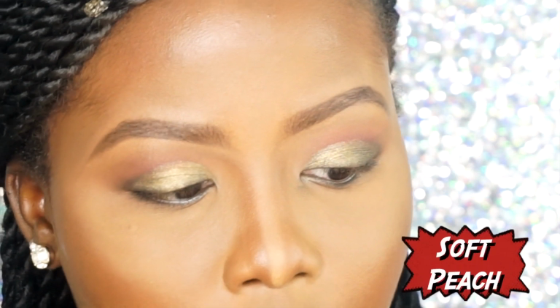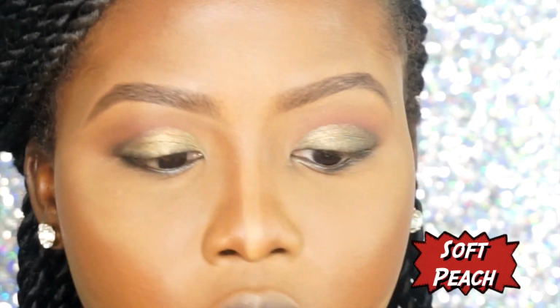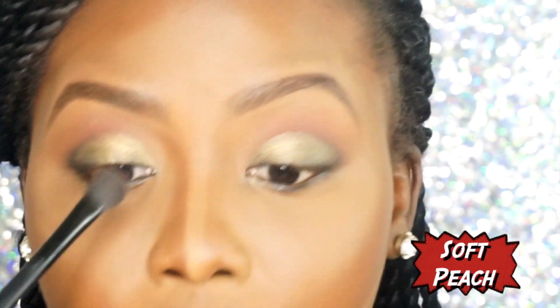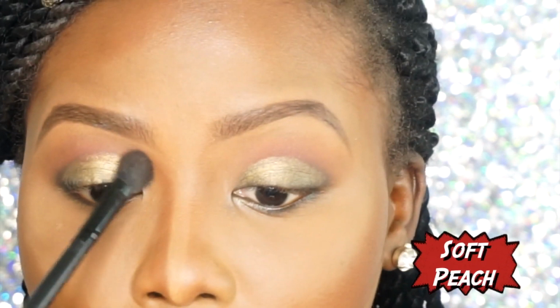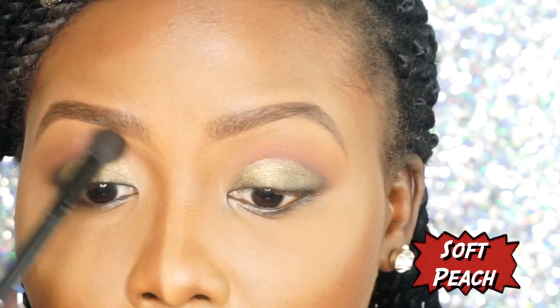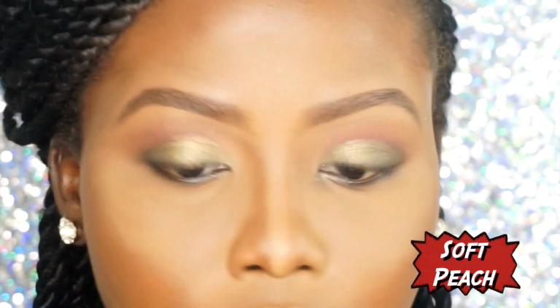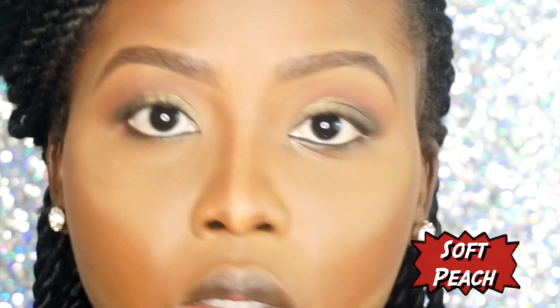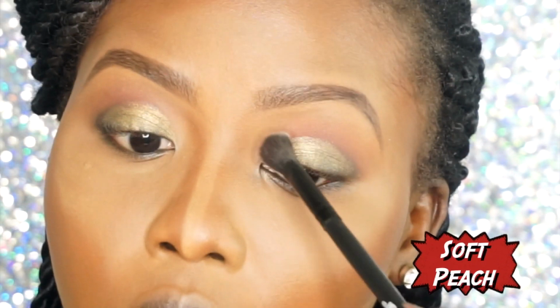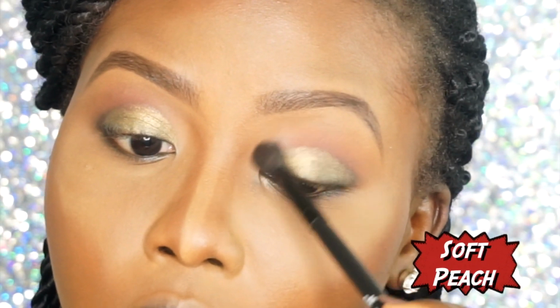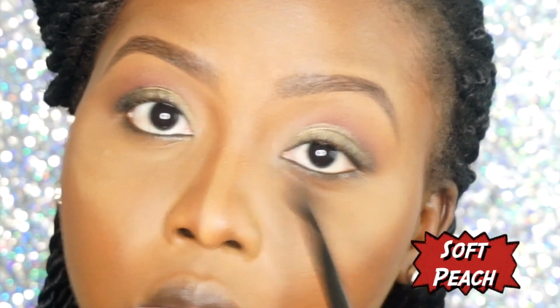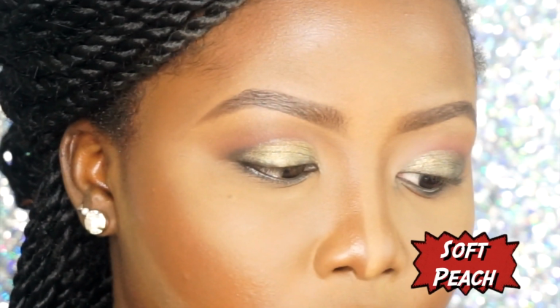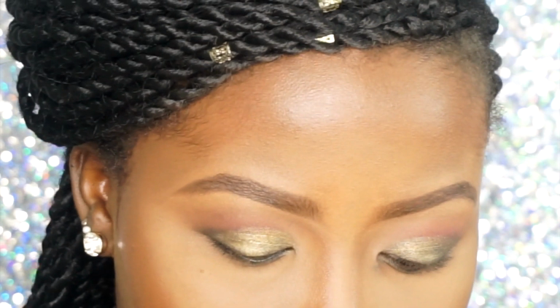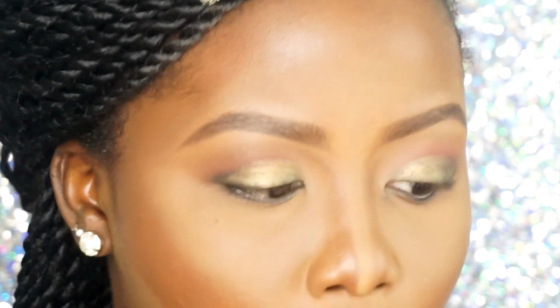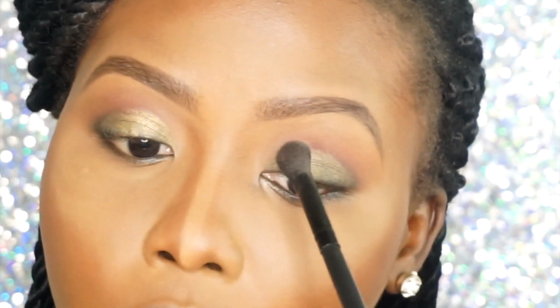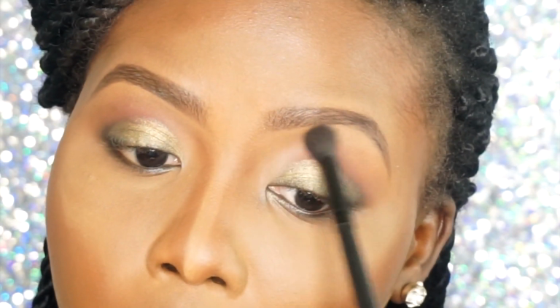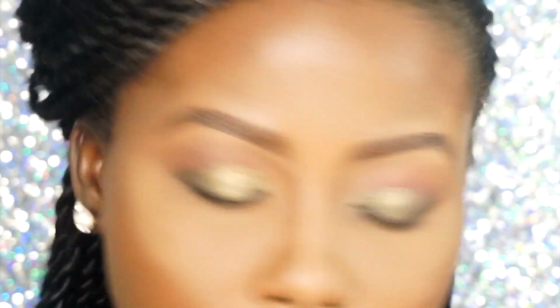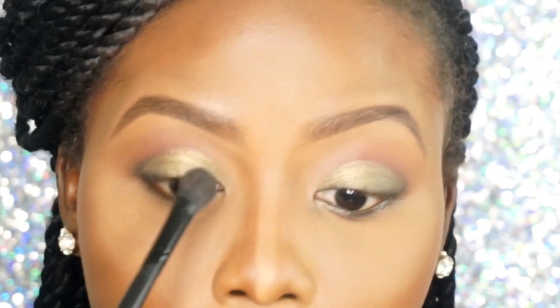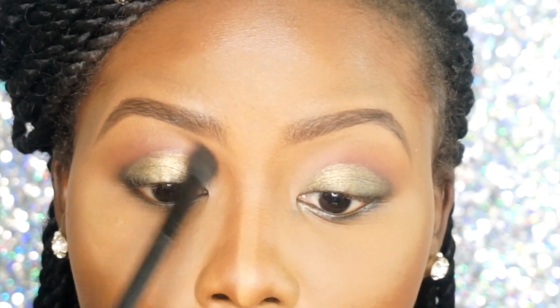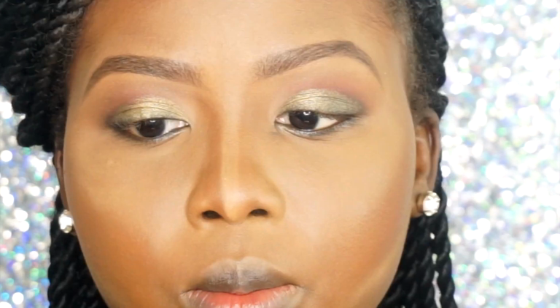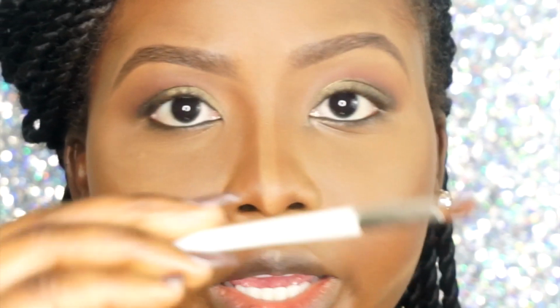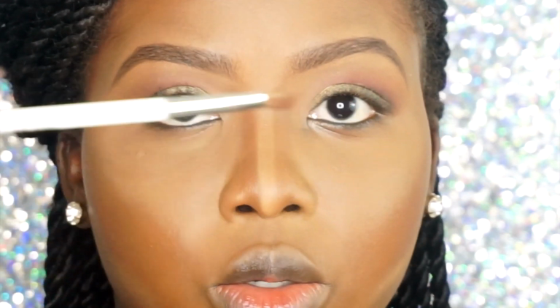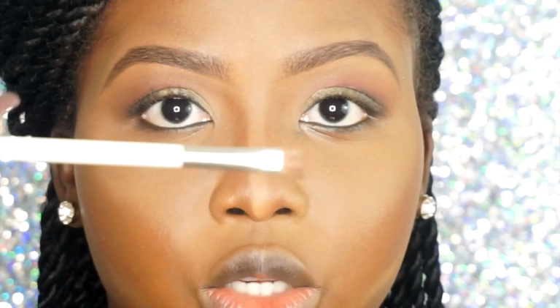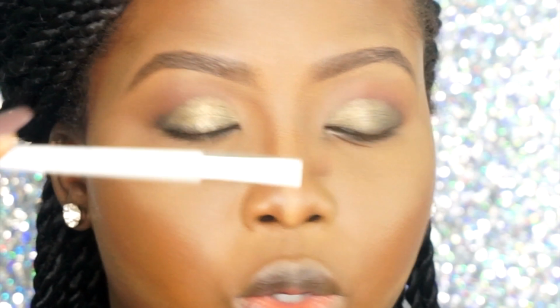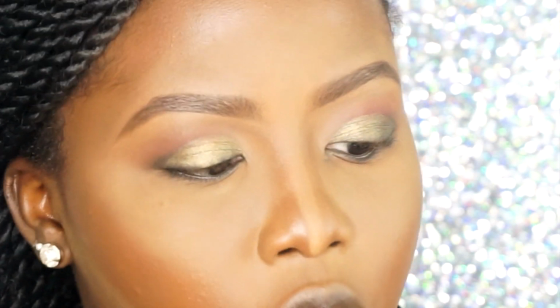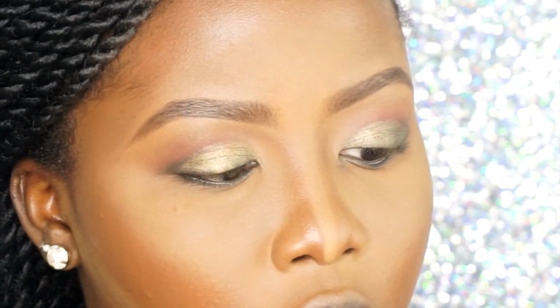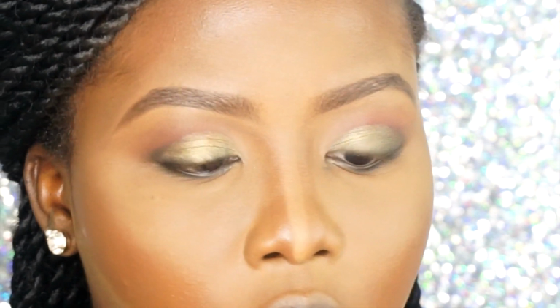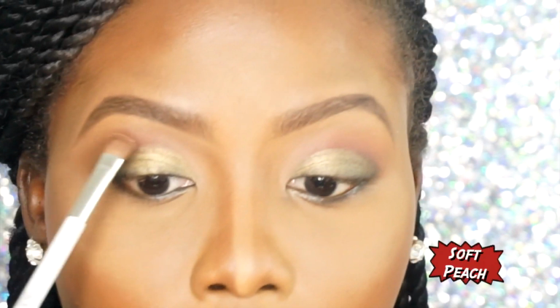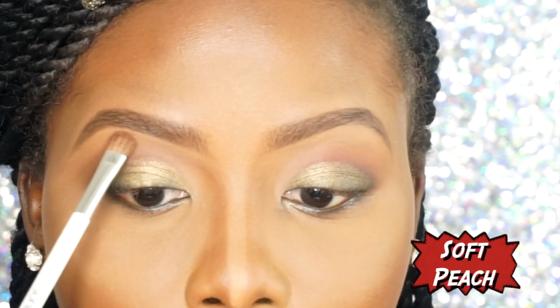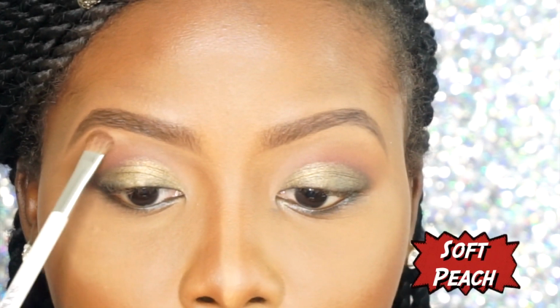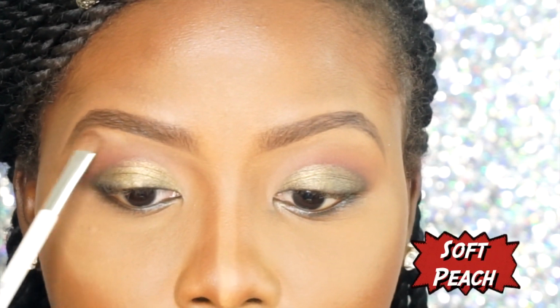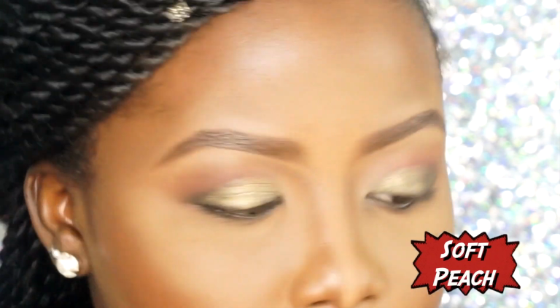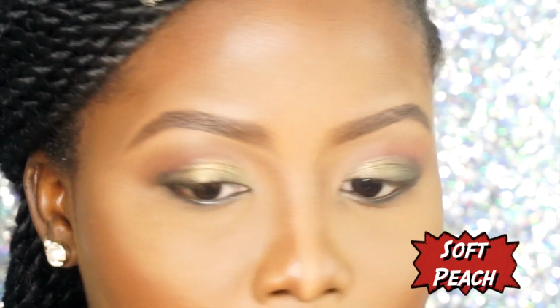I'm going to go back in with Soft Peach using an Artiste brush in 112, and I'm also going to highlight my brow bone with Soft Peach as well.